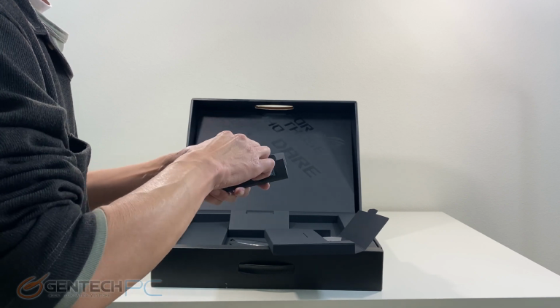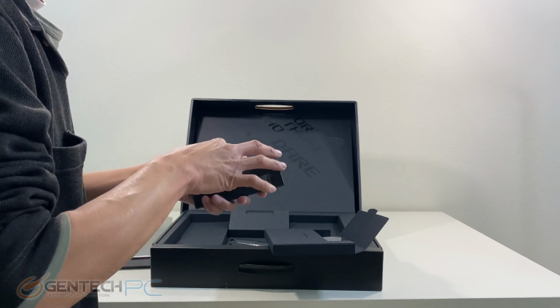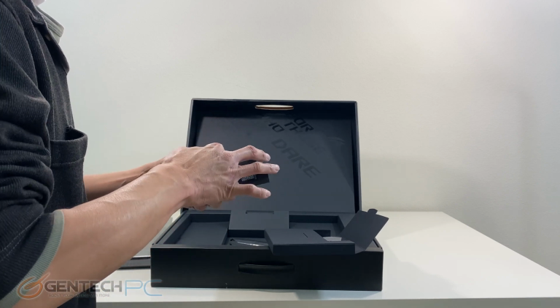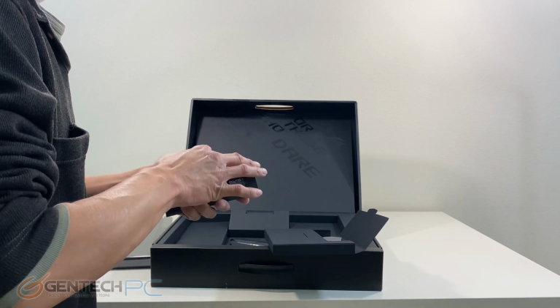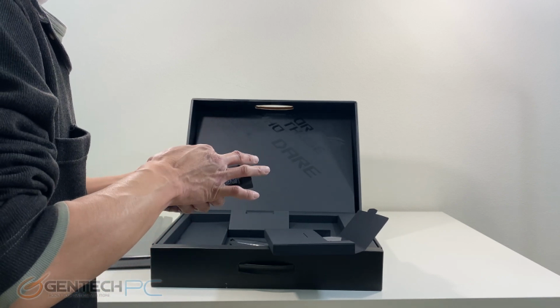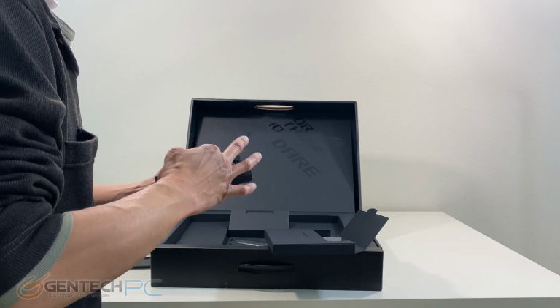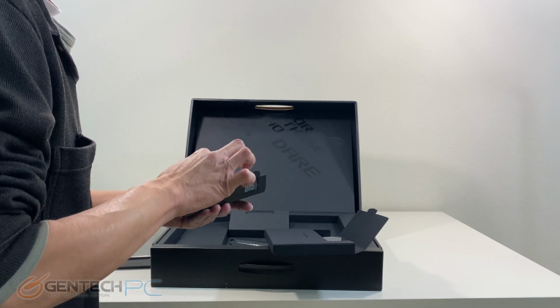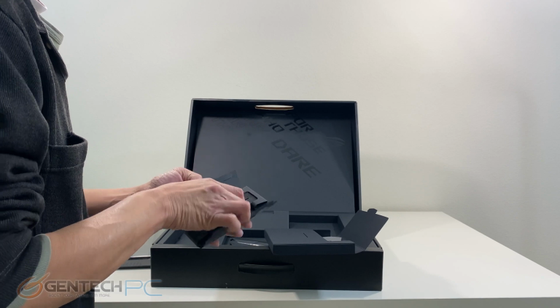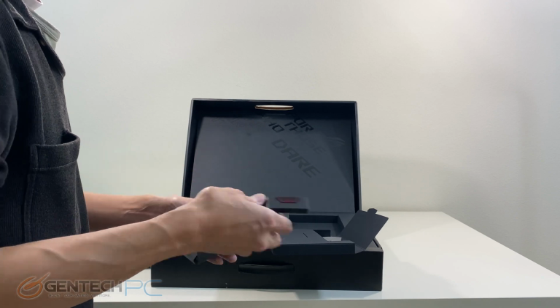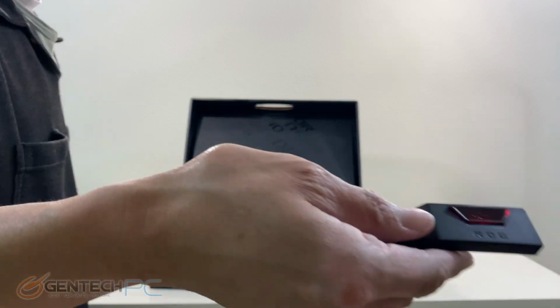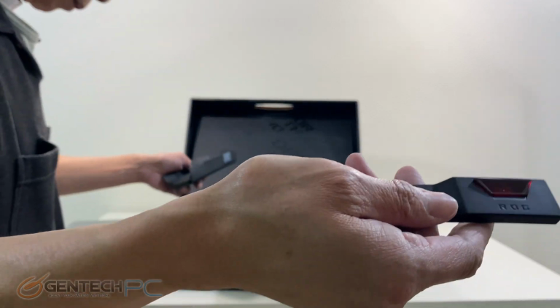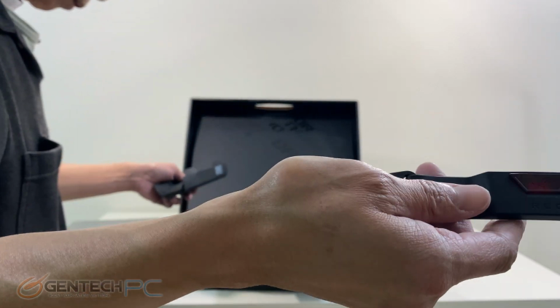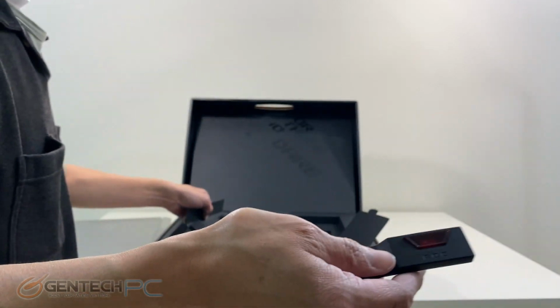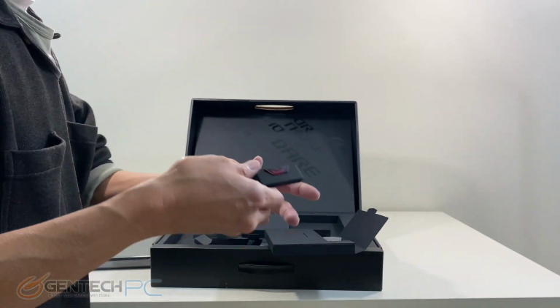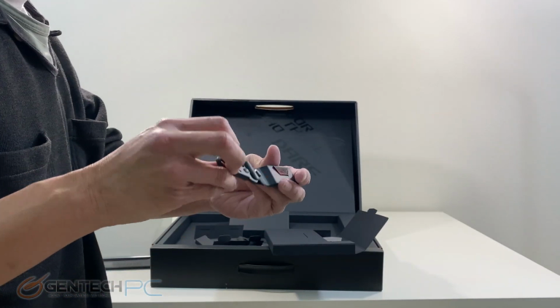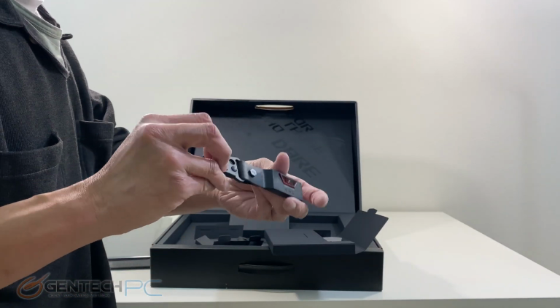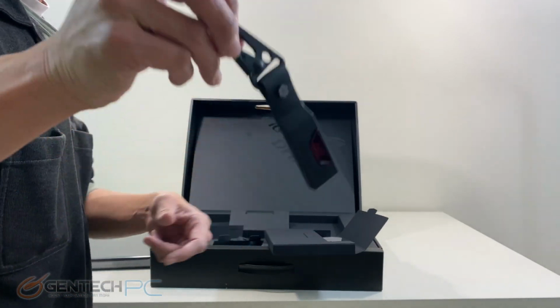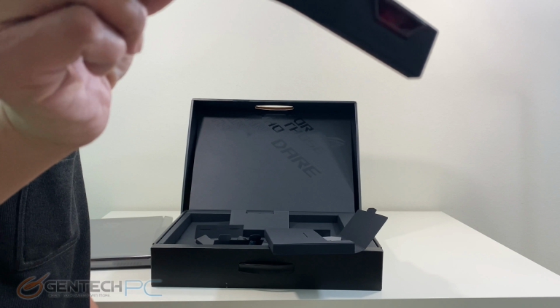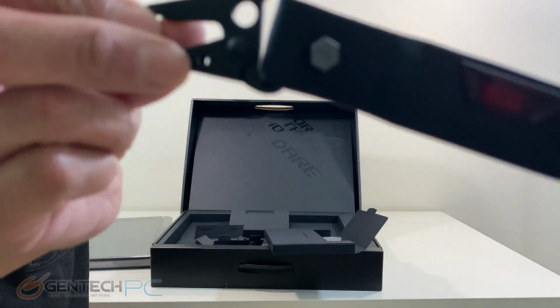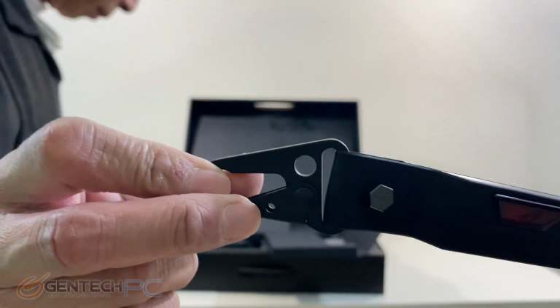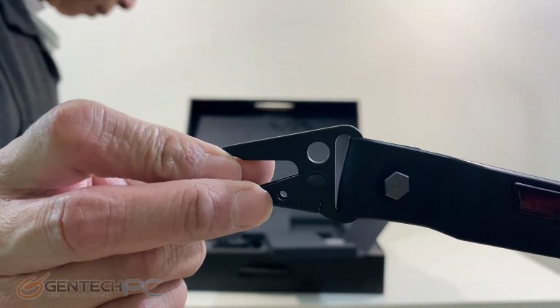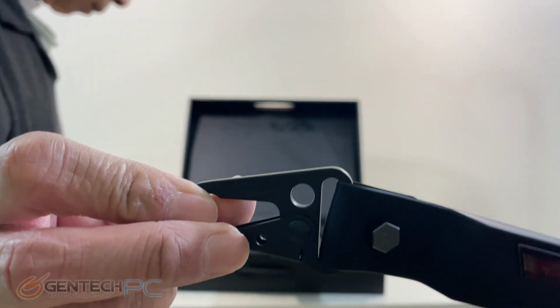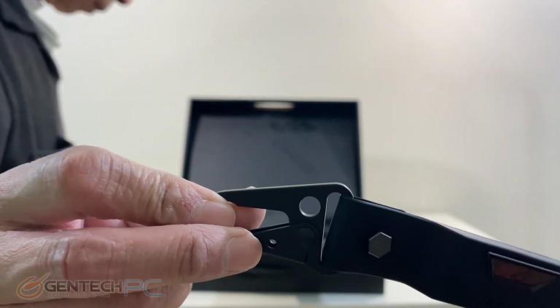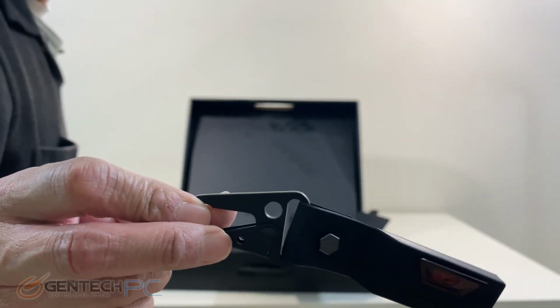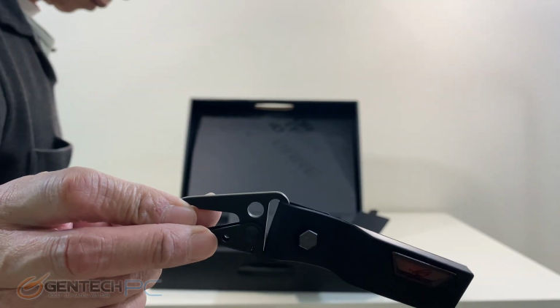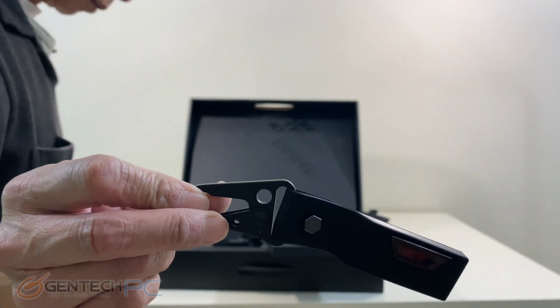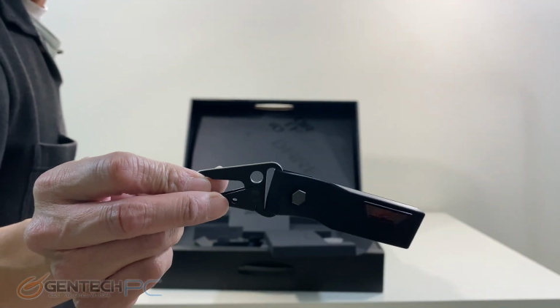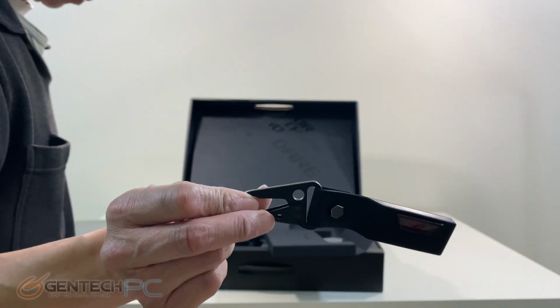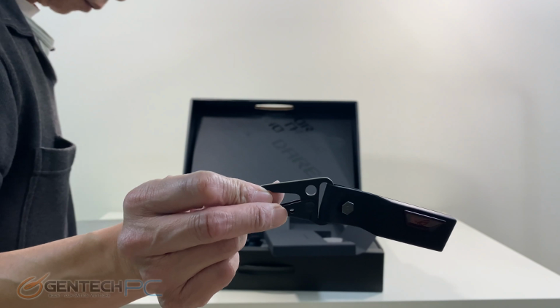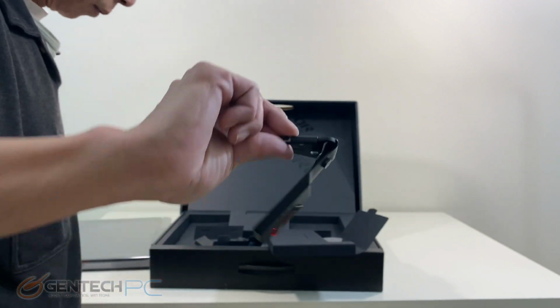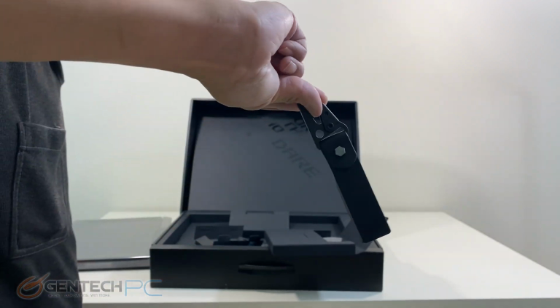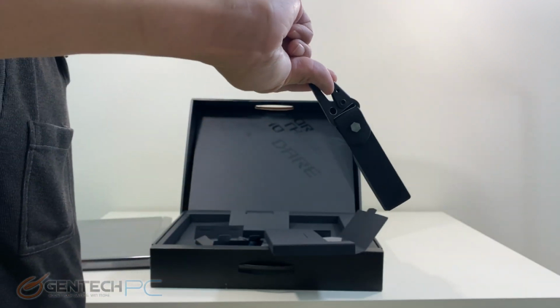As far as some of the accessories, as we get into the smaller boxes, this is the Republic of Gamers key. This is going to be used to save settings profiles and authentication — it does a couple of neat features with the laptop.